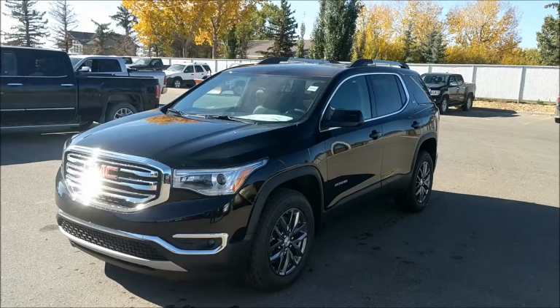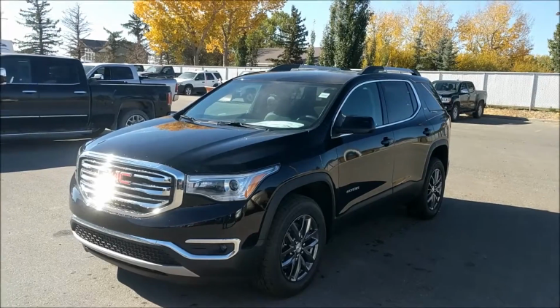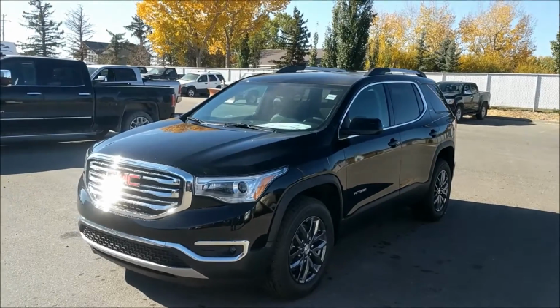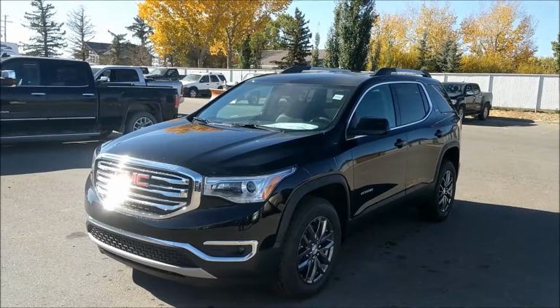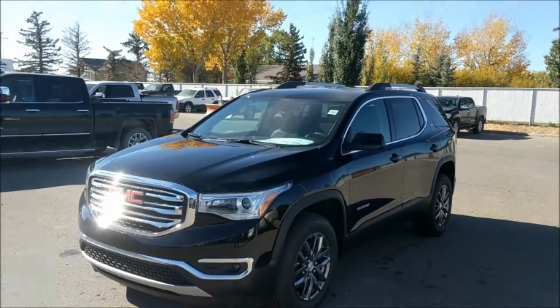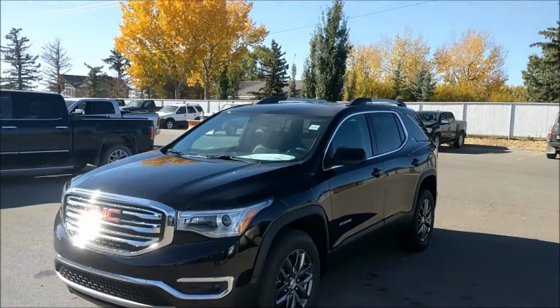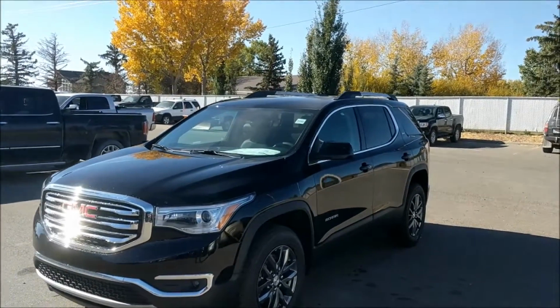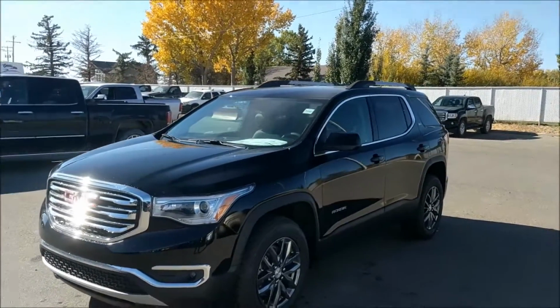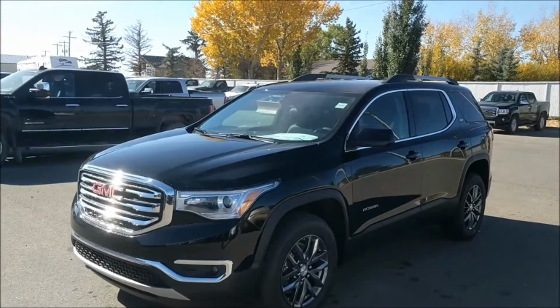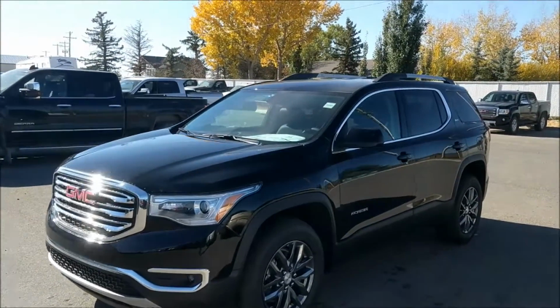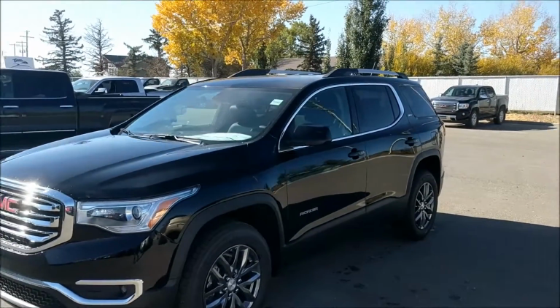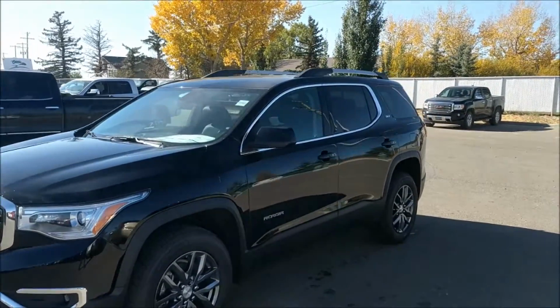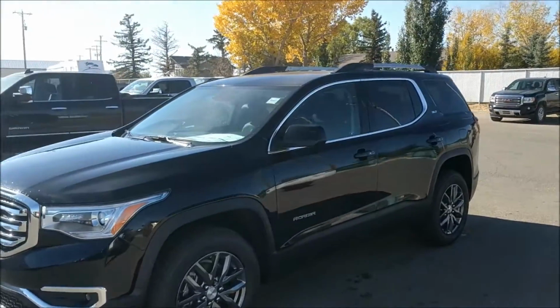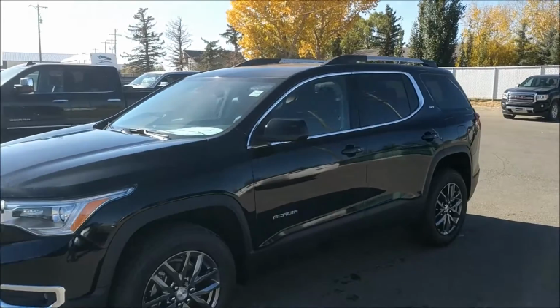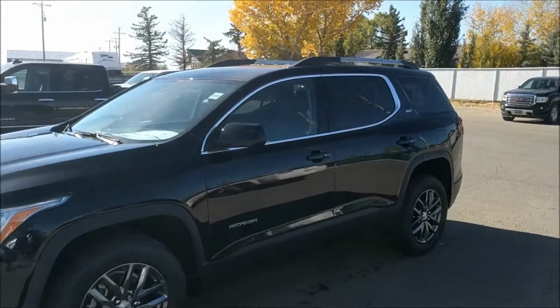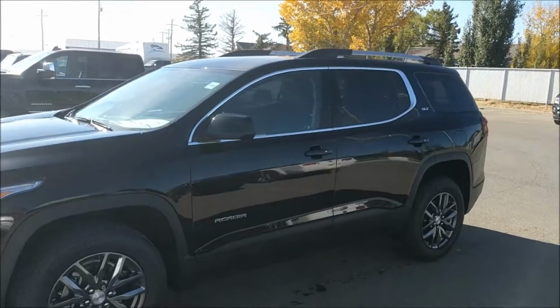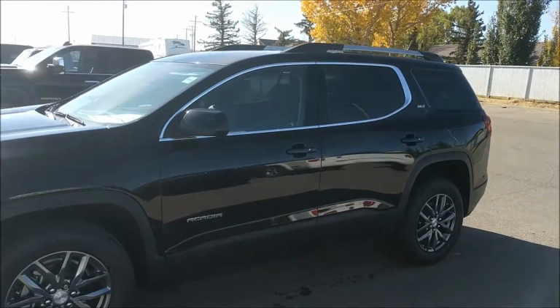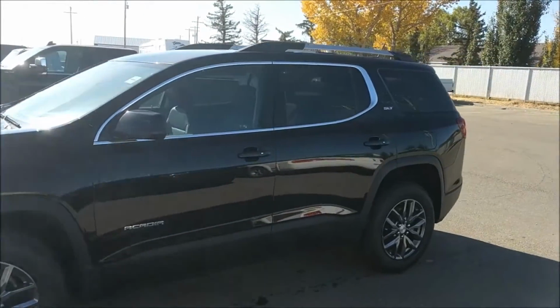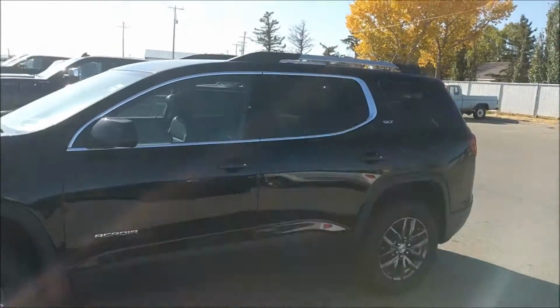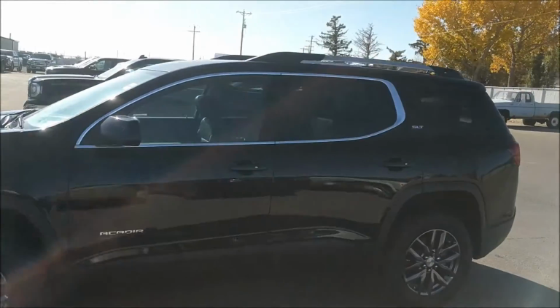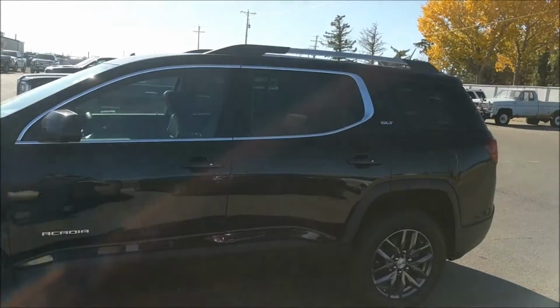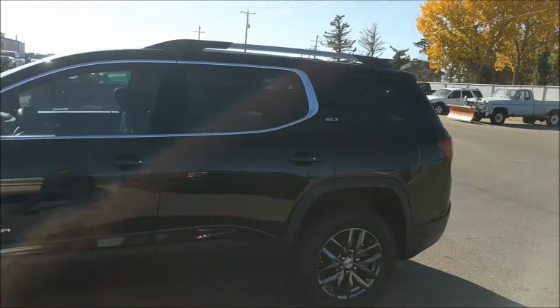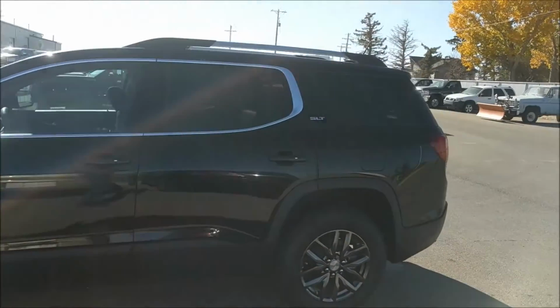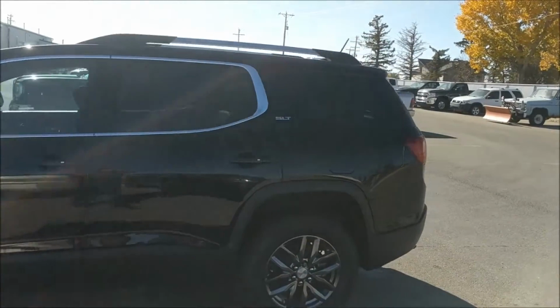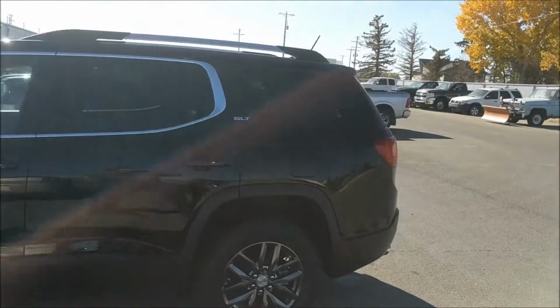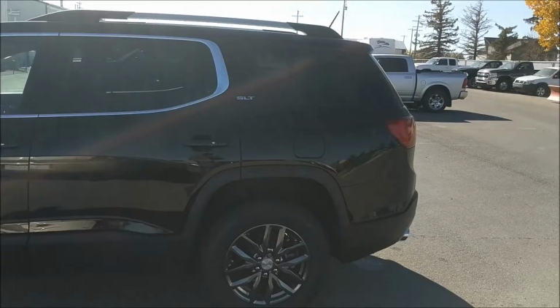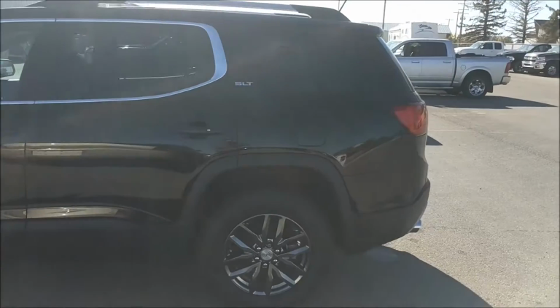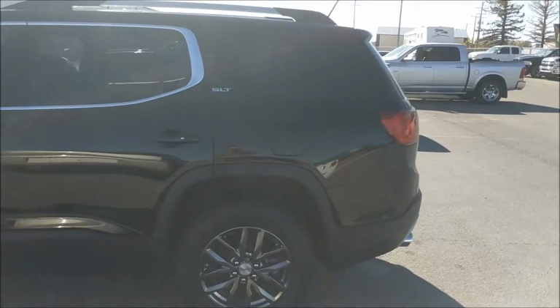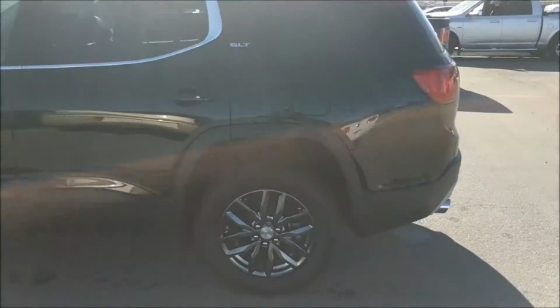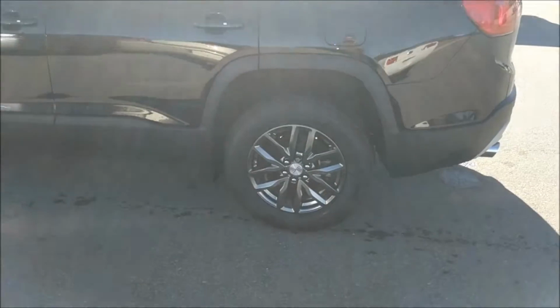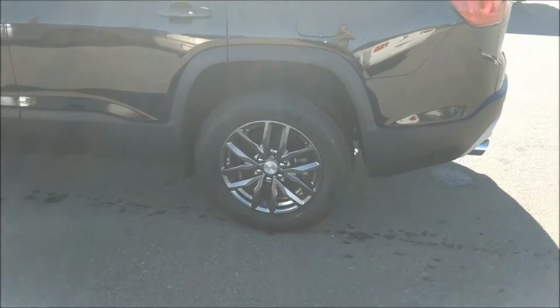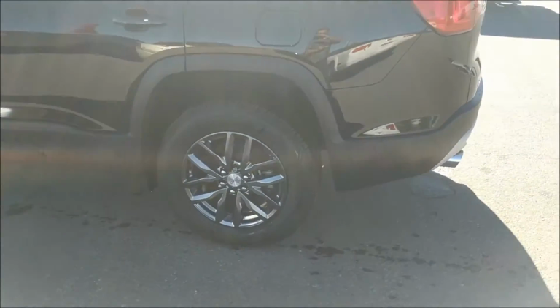It's a great day at Davis Chevrolet here in Clair's Home, Alberta. Today we're looking at unit 183-122. This is a 2017 GMC Acadia SLT. This color is Ebony Twilight. It has 18-inch aluminum wheels.